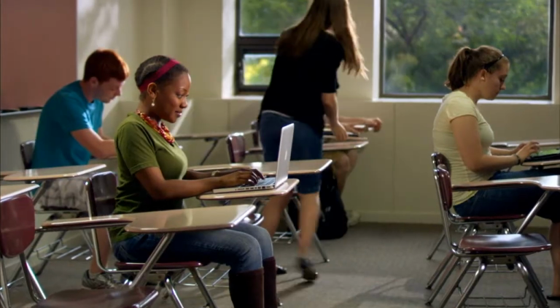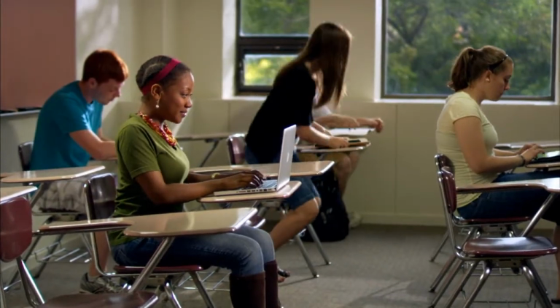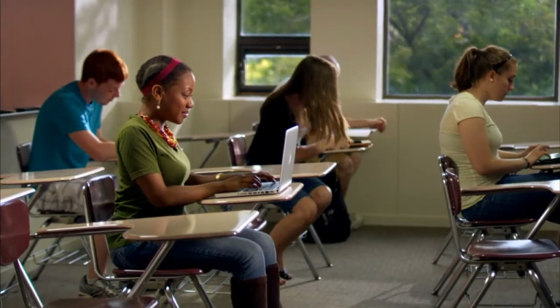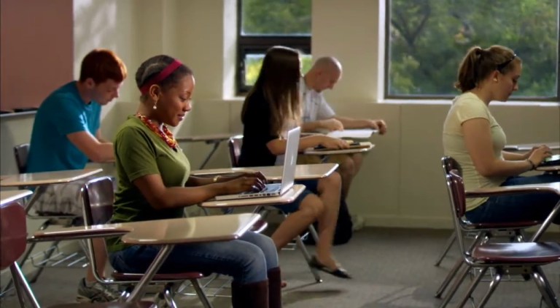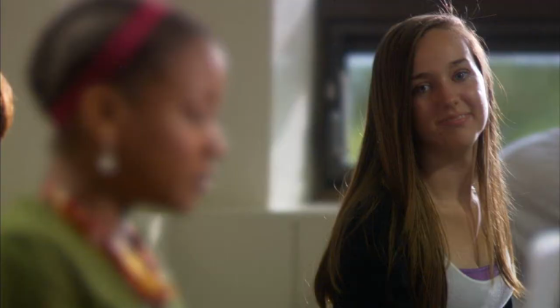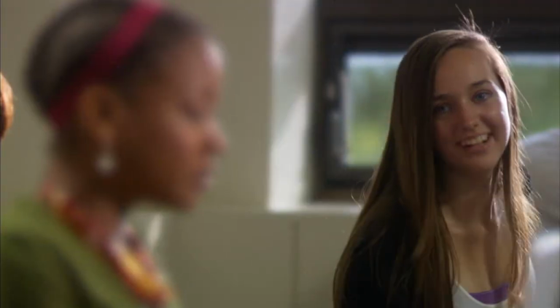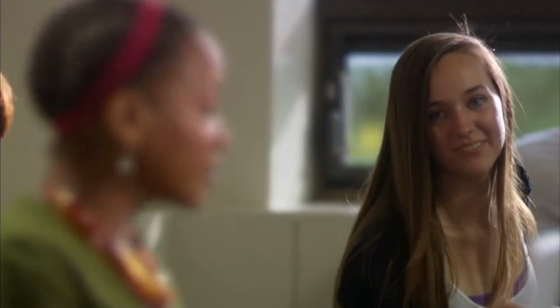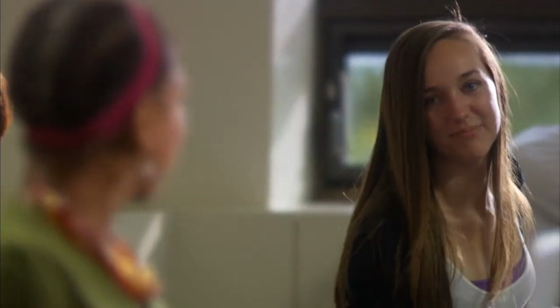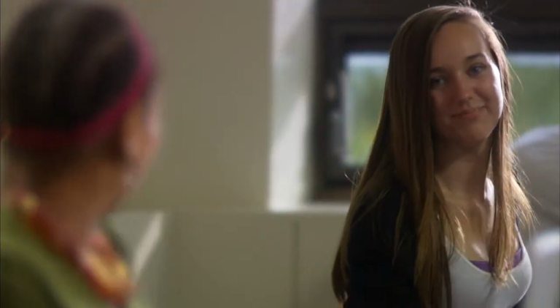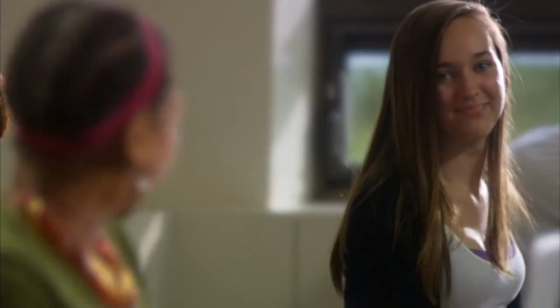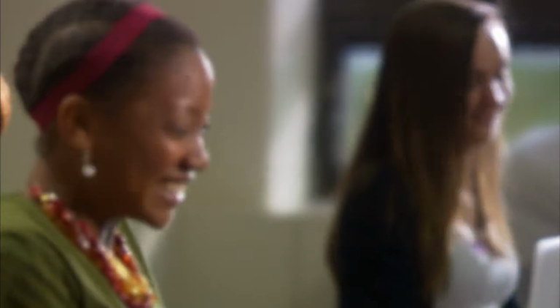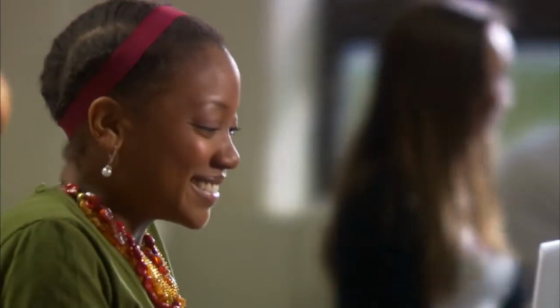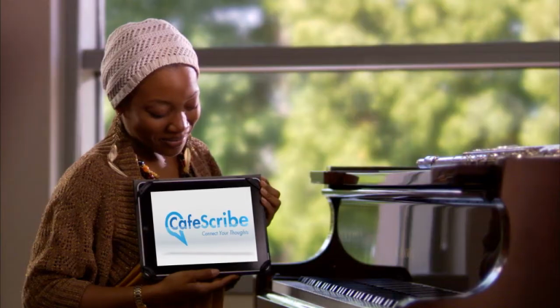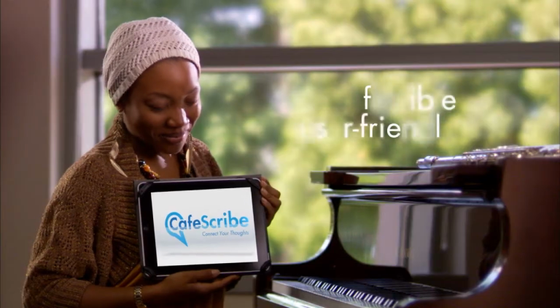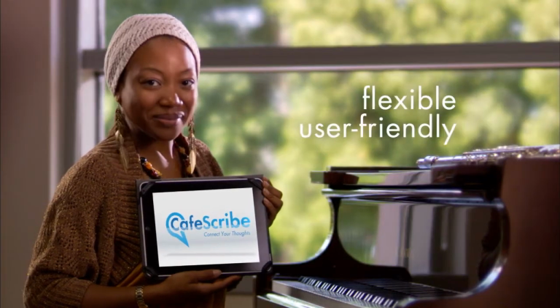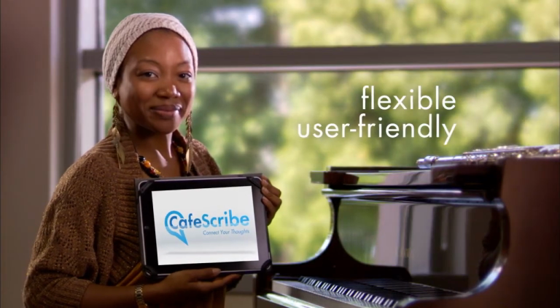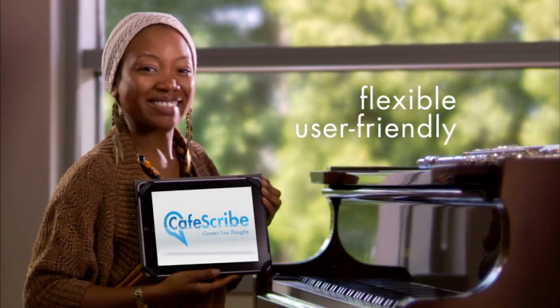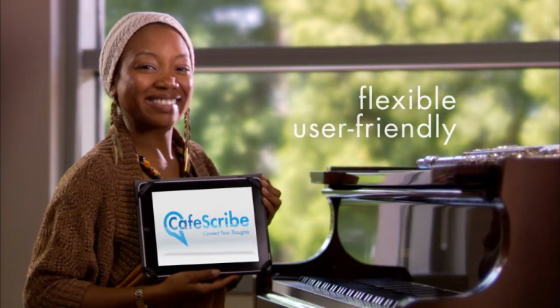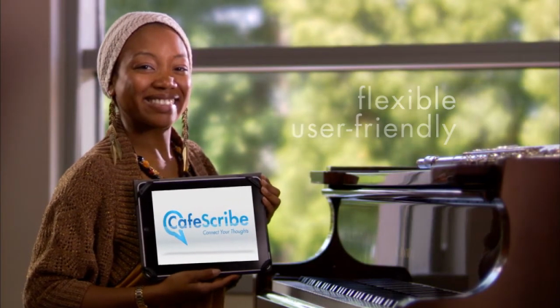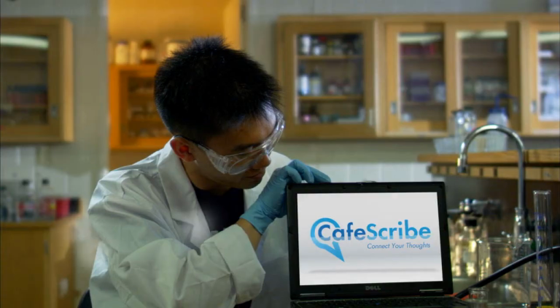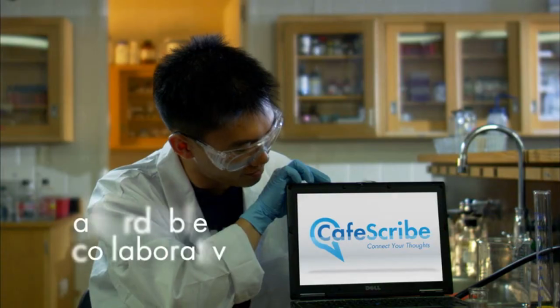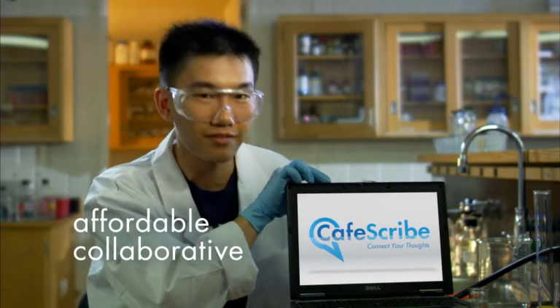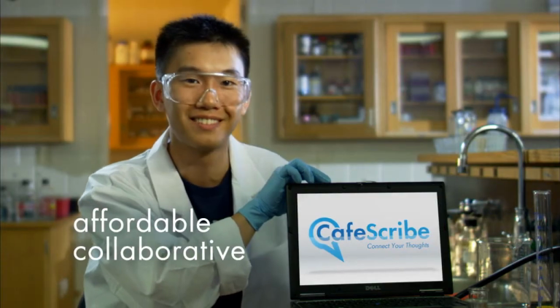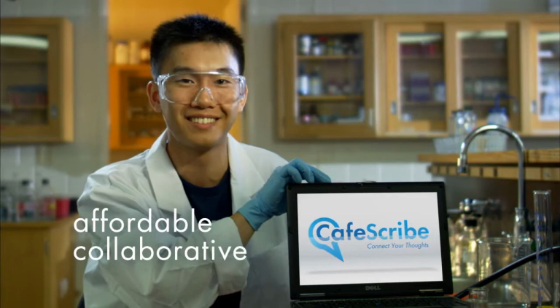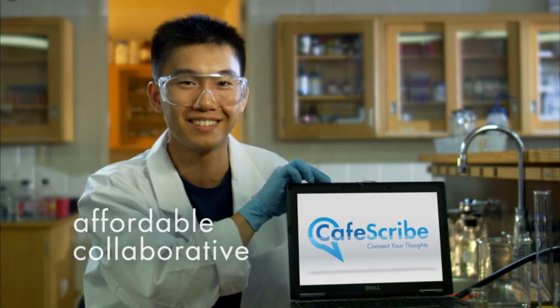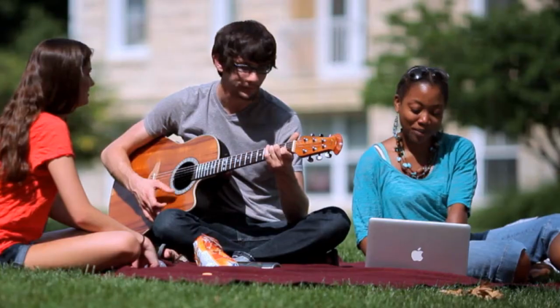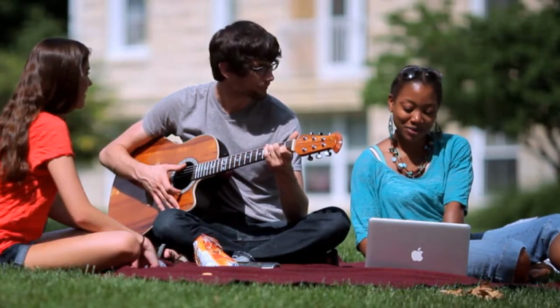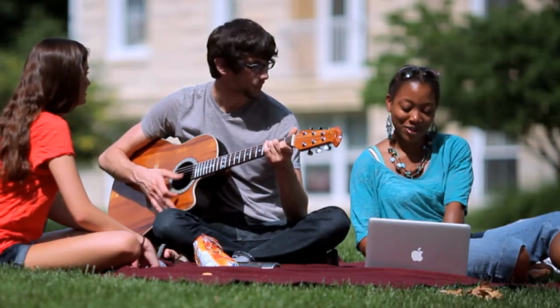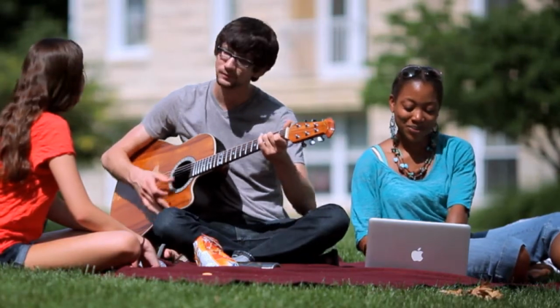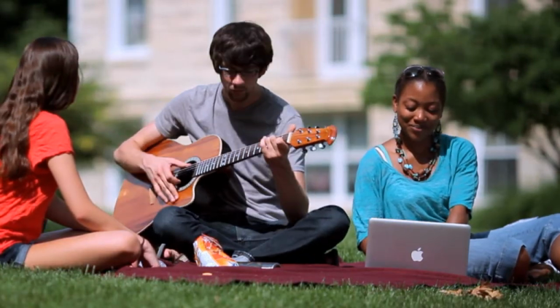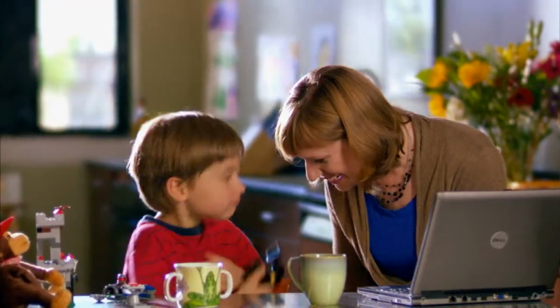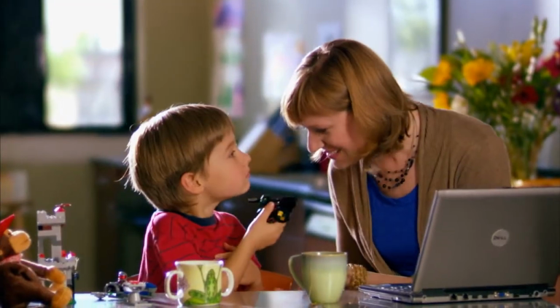With CafeScribe, the future of learning solutions is now. Flexible, user-friendly, affordable, collaborative — and built especially for your lifestyle.